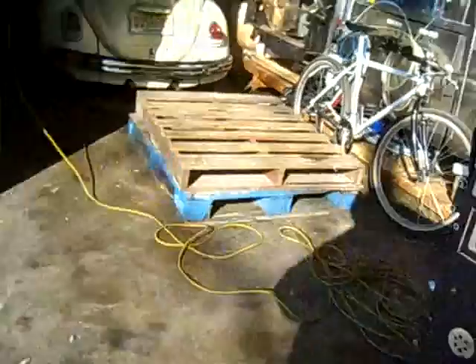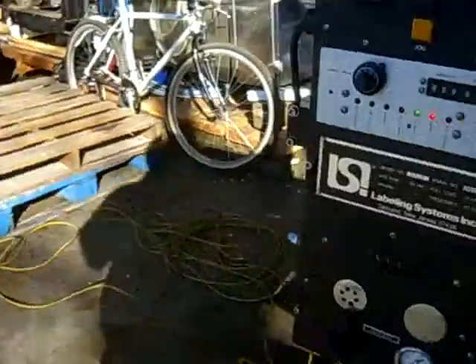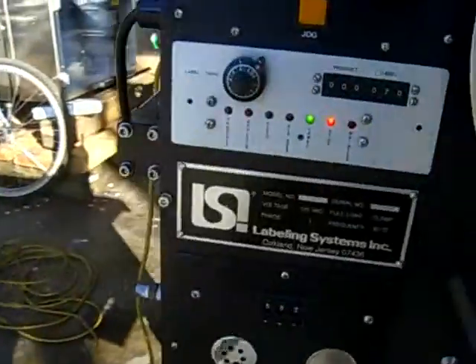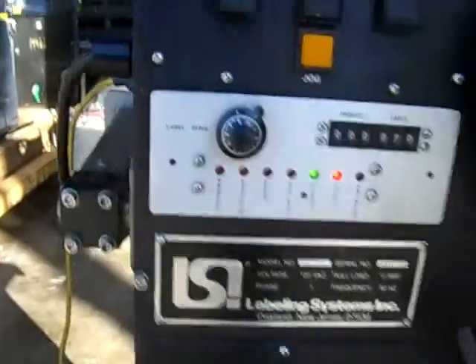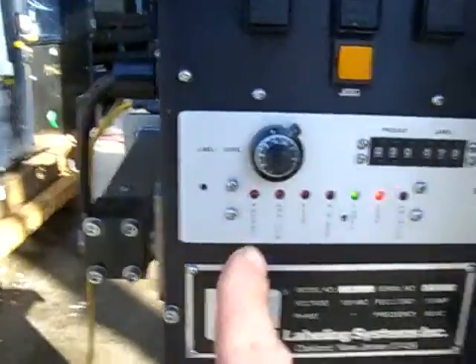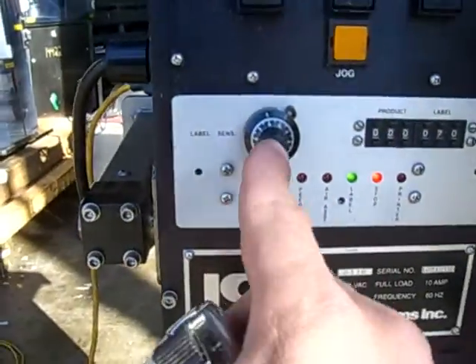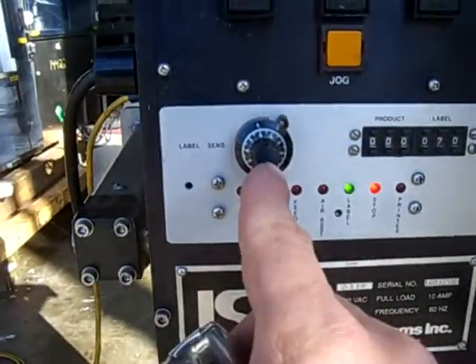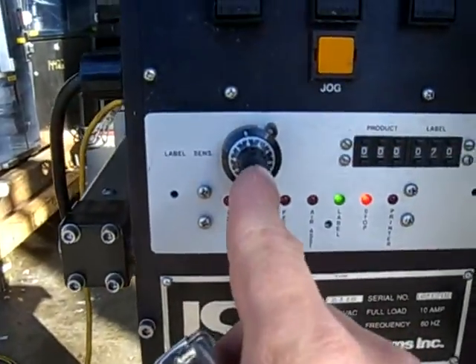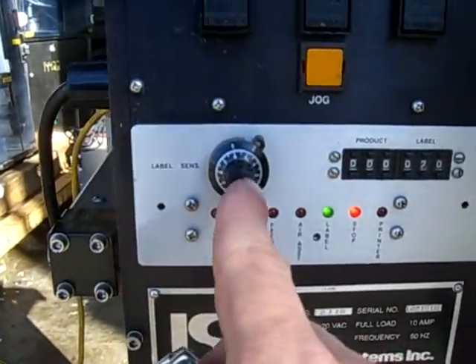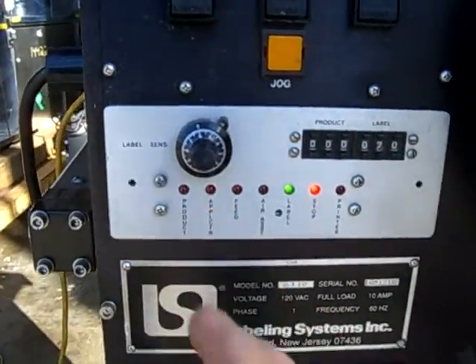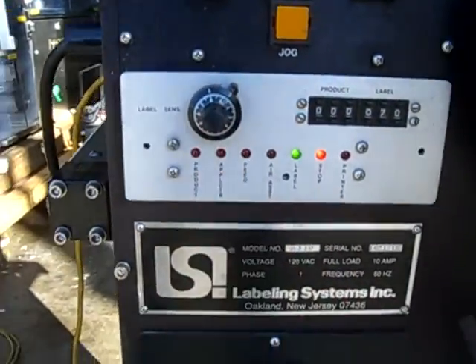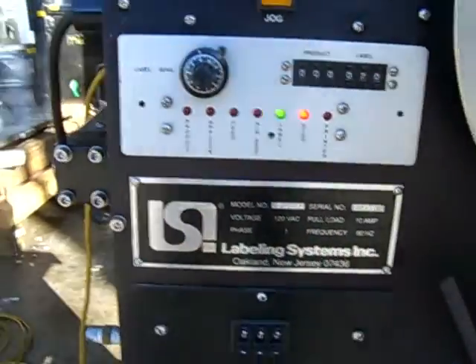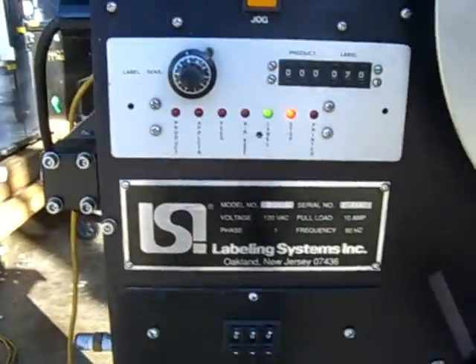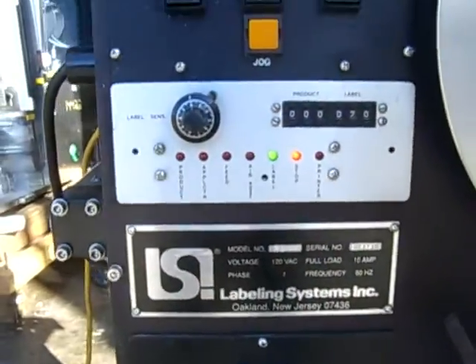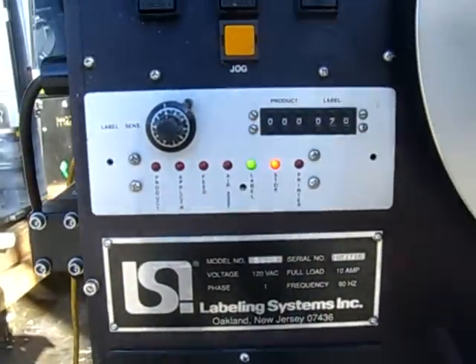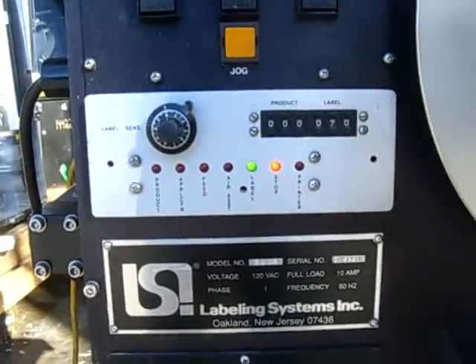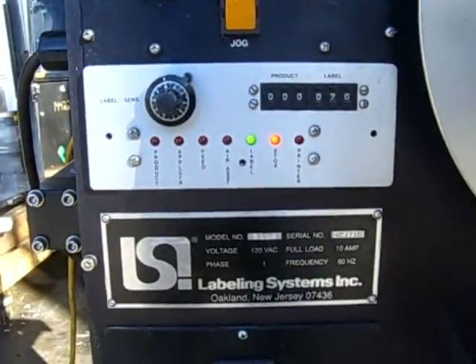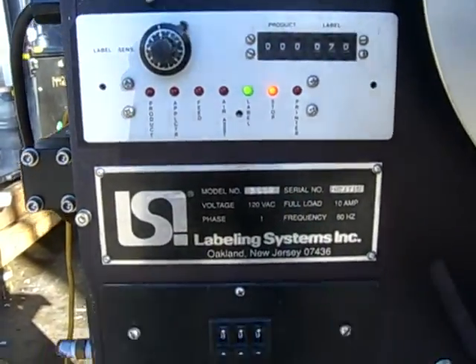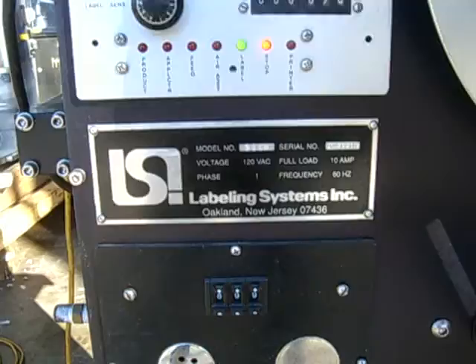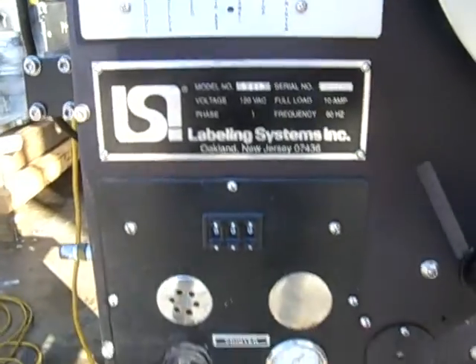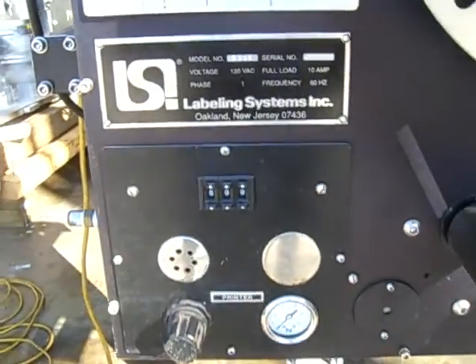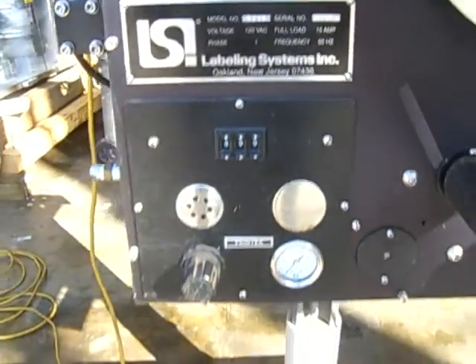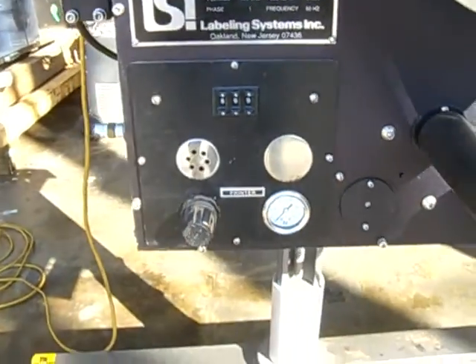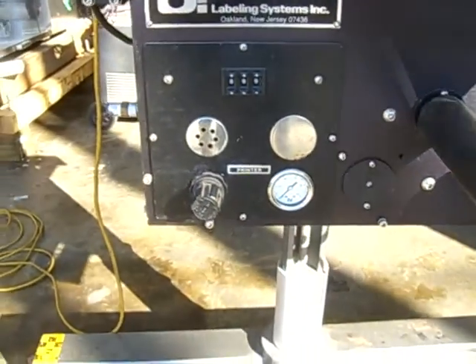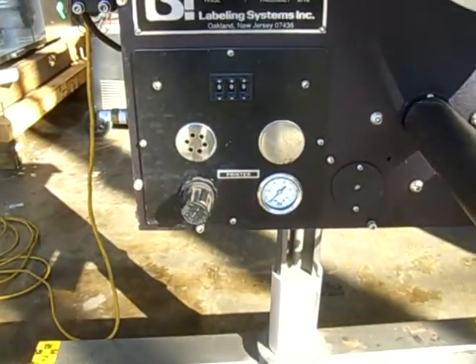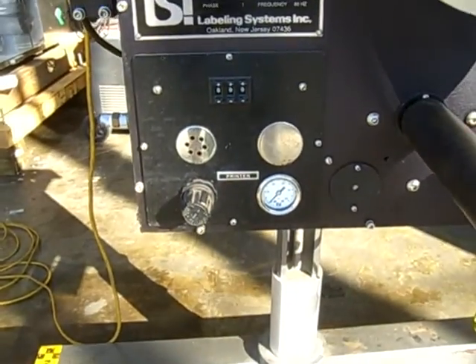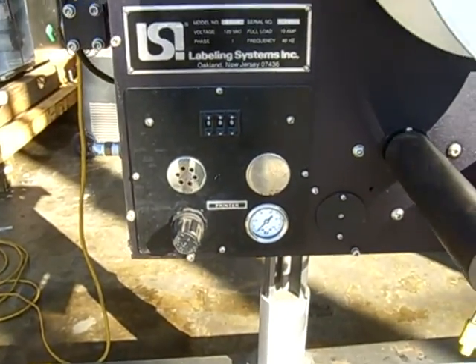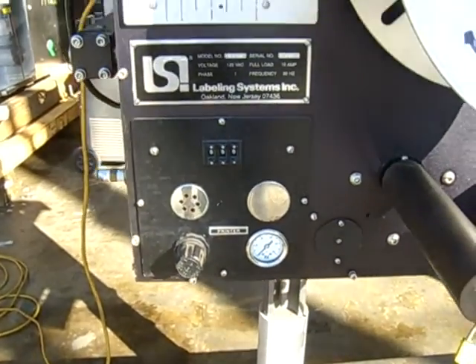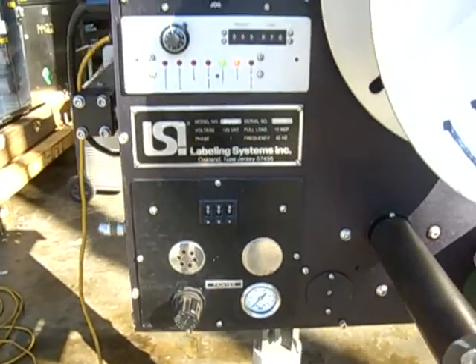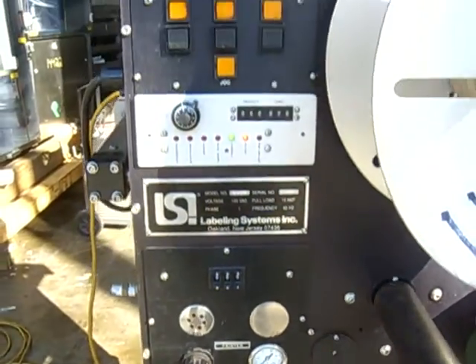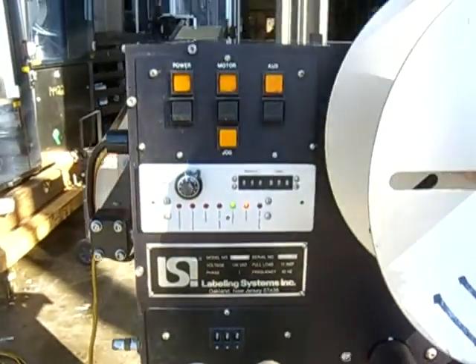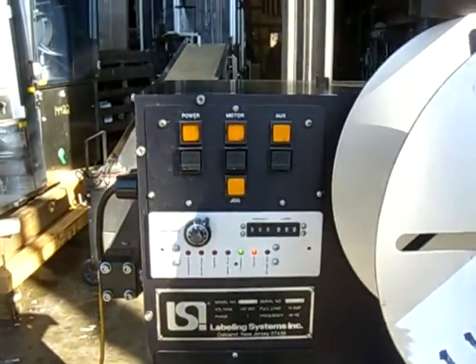This is your time sets over here. Your sensitivity and whatnot. Your controls. It's air required, but I'm running it without air — you can run it without.